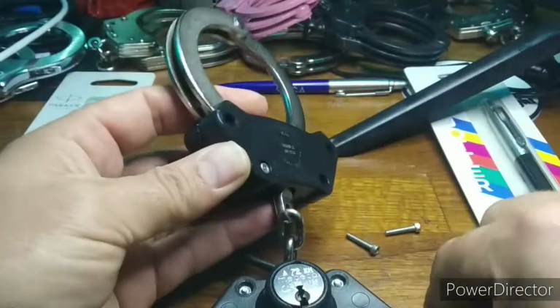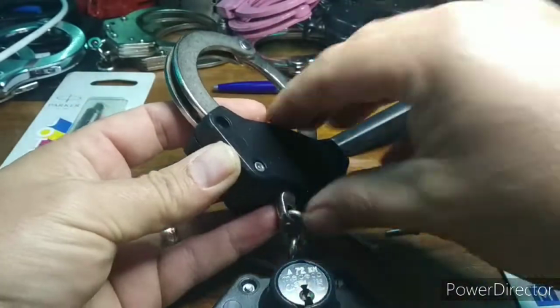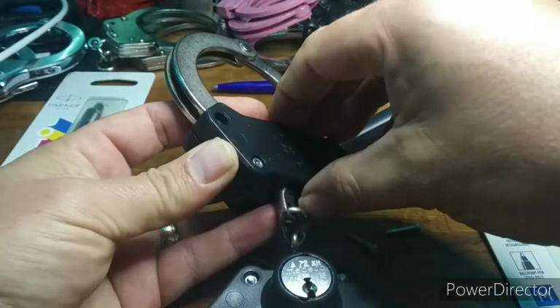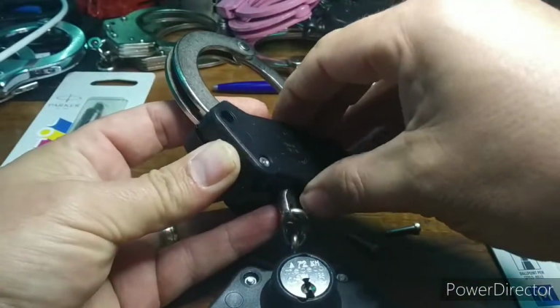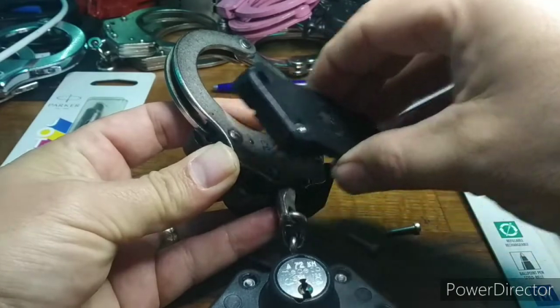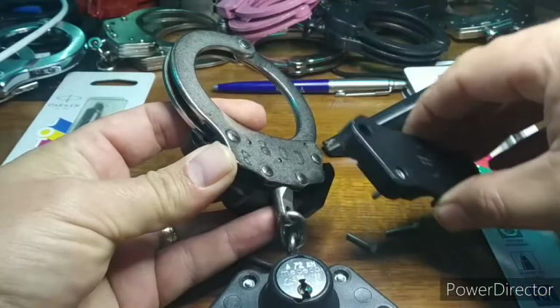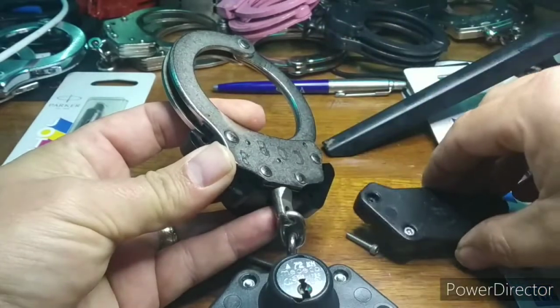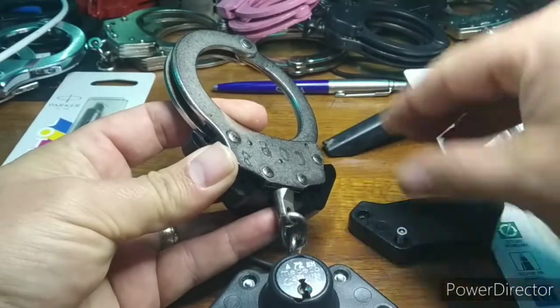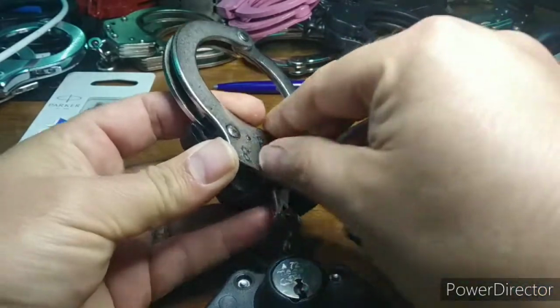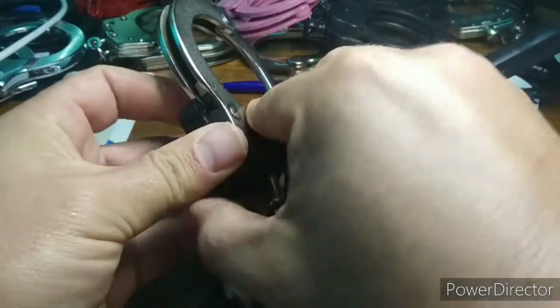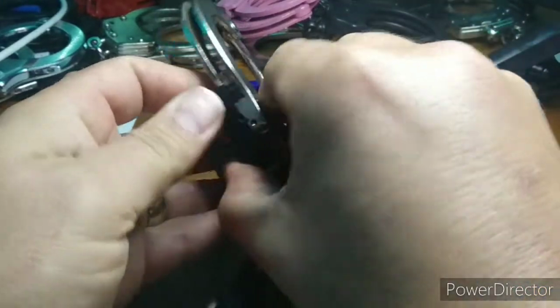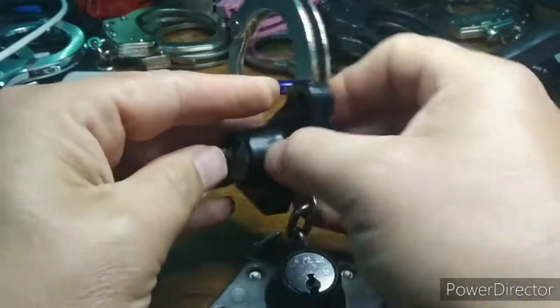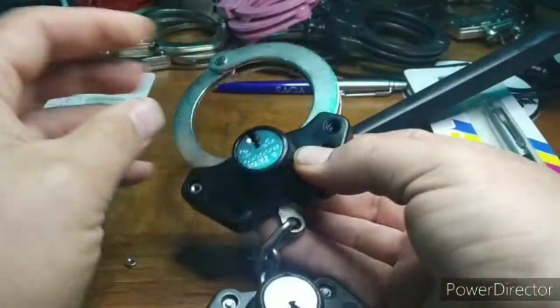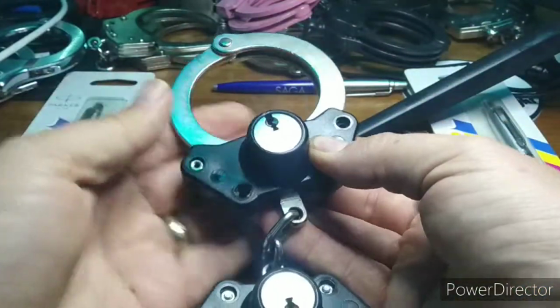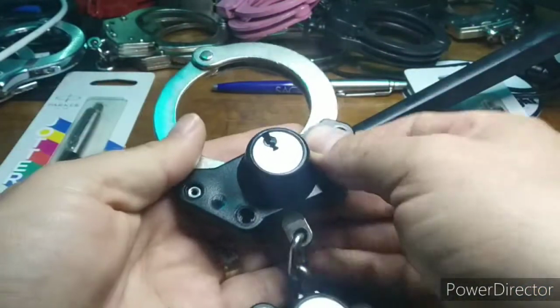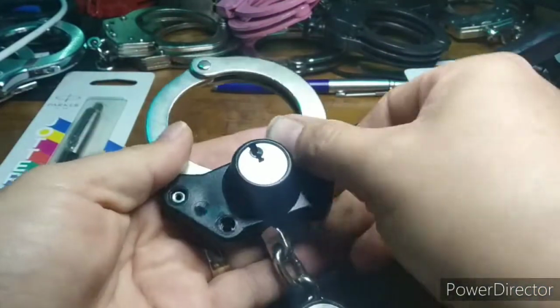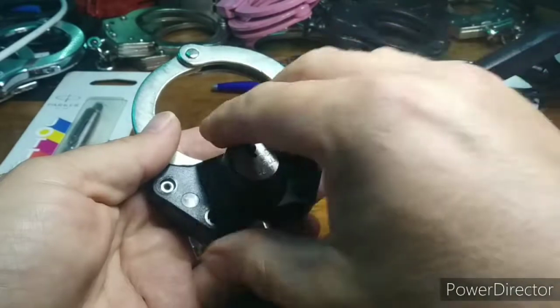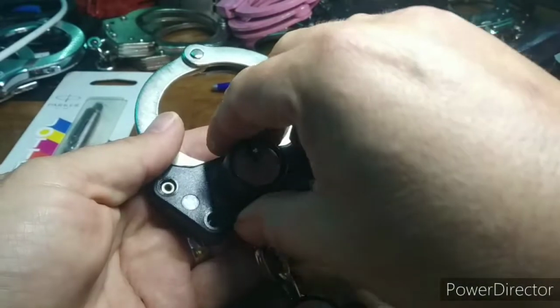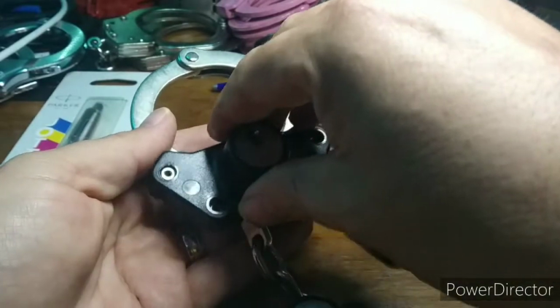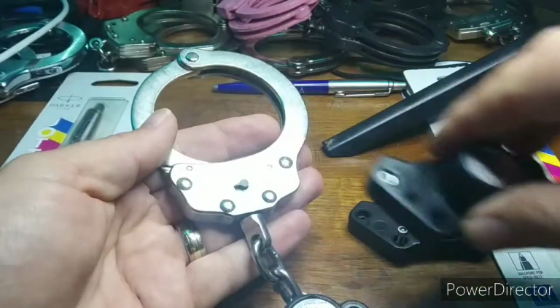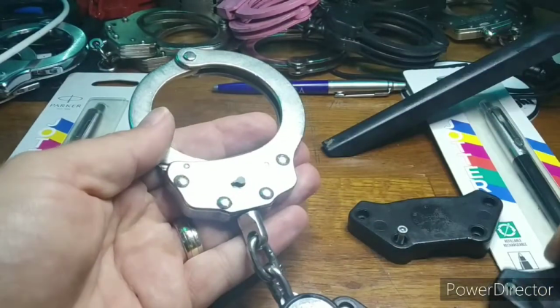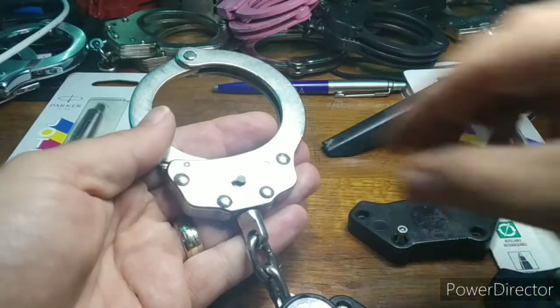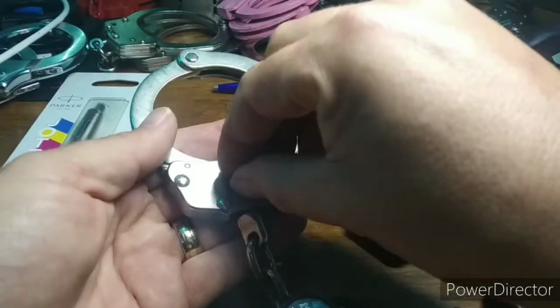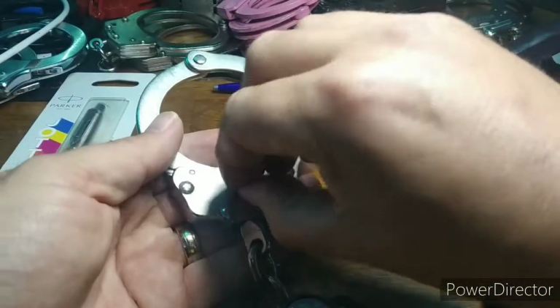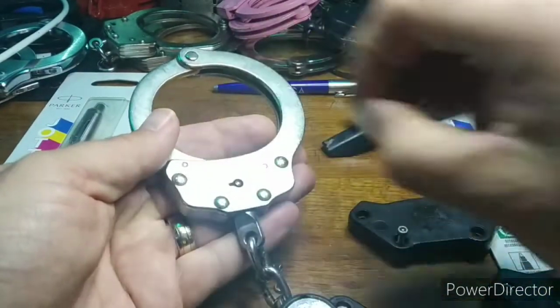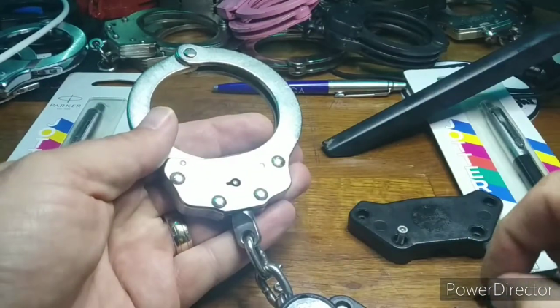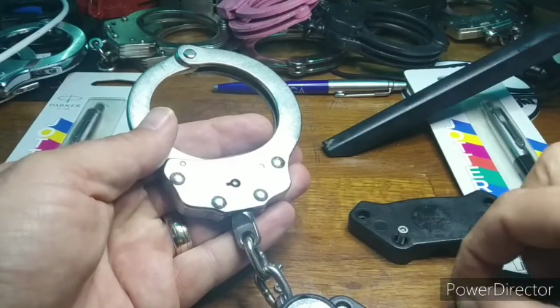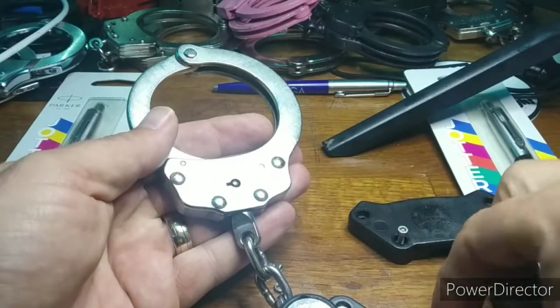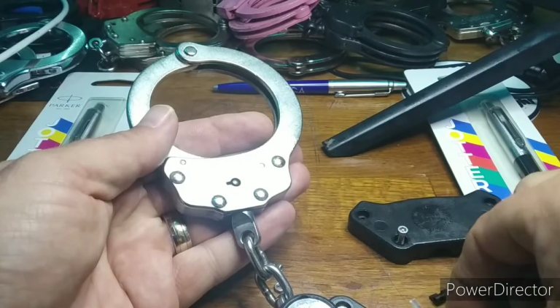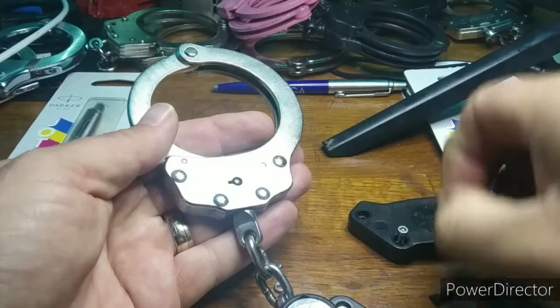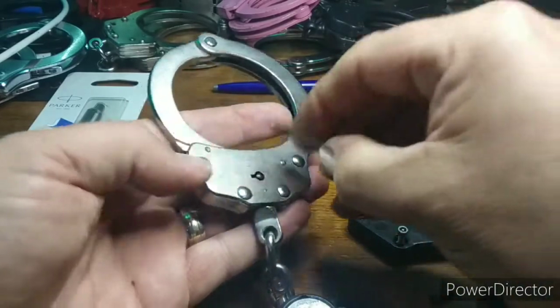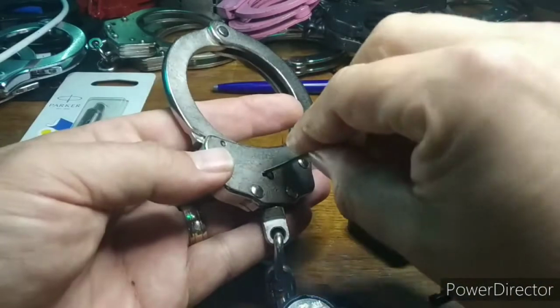With the bolts removed, the plastic shroud can be lifted away revealing the Peerless handcuff below. Under the cam lock is a simple actuator. Remove this and then insert the clip. Lean back and away you go.